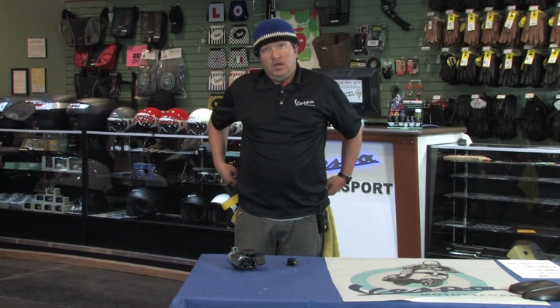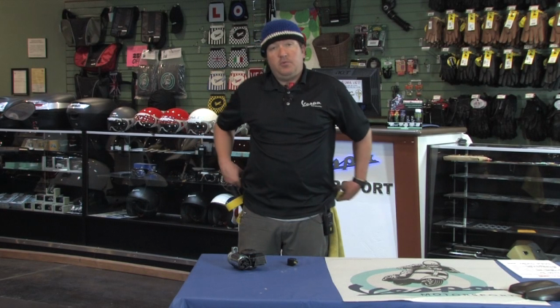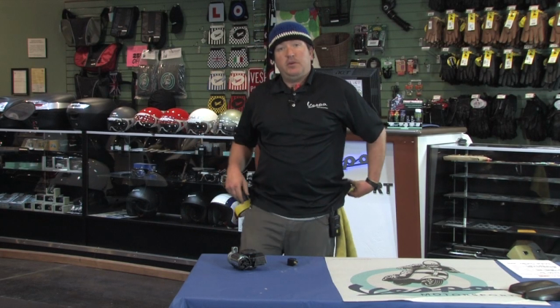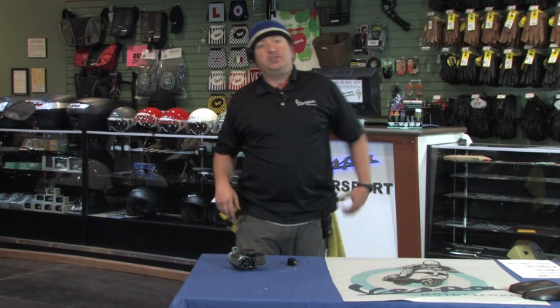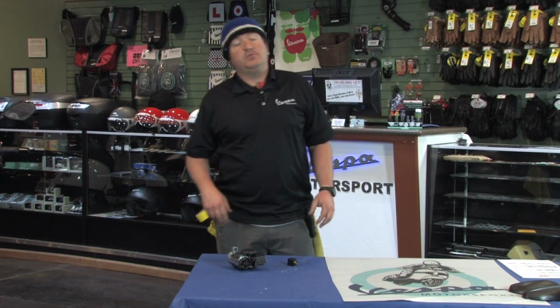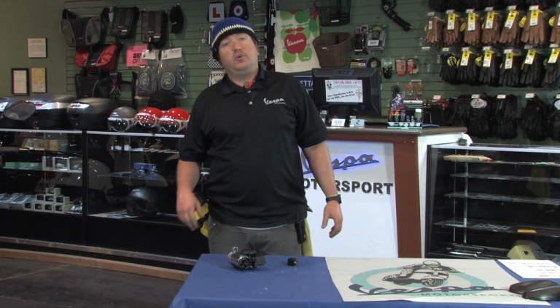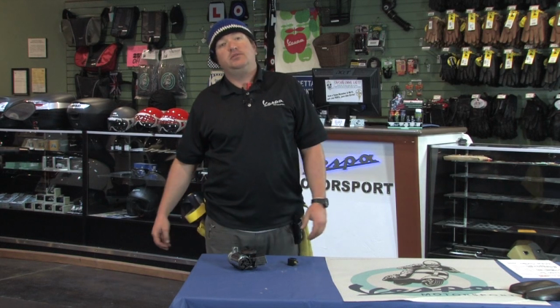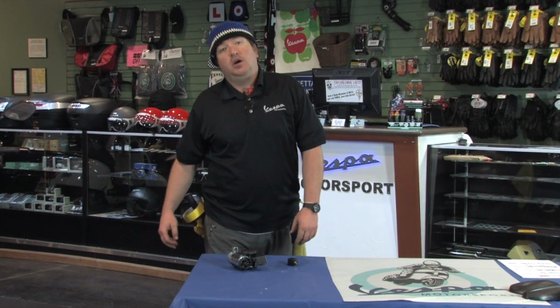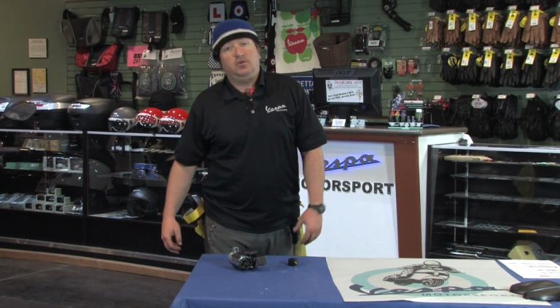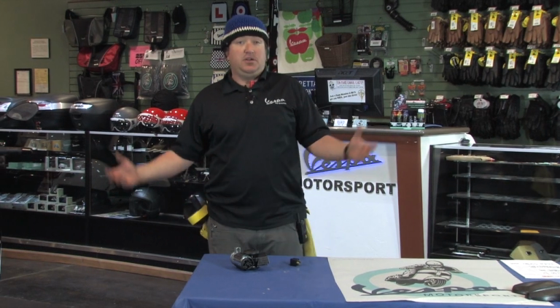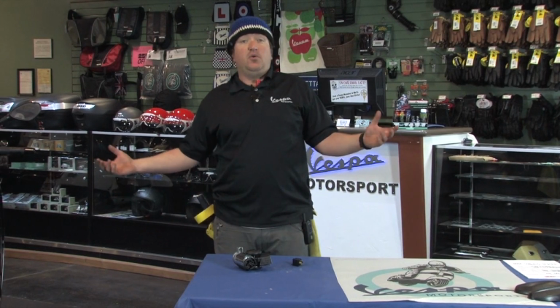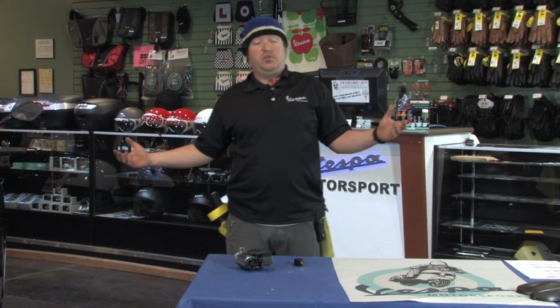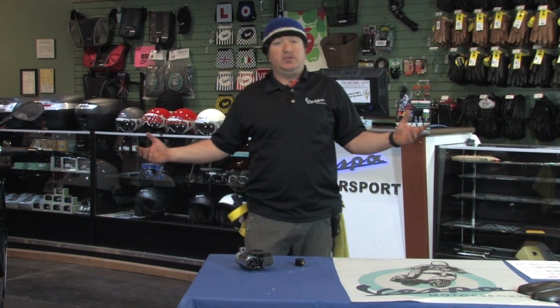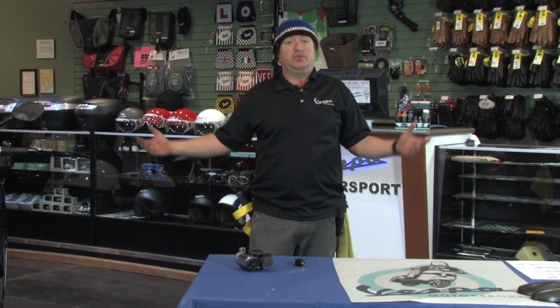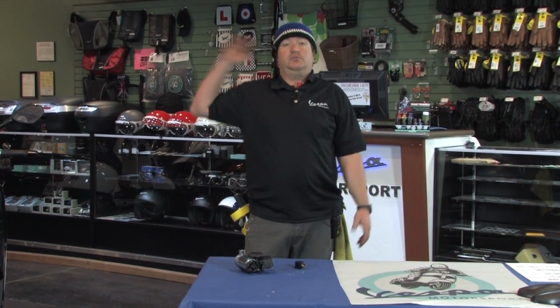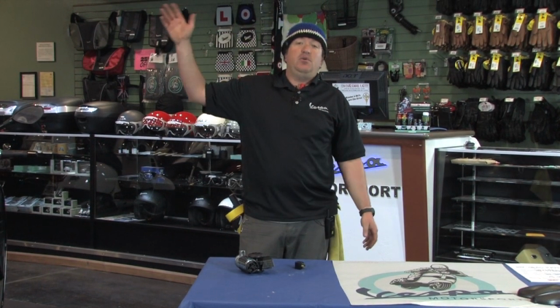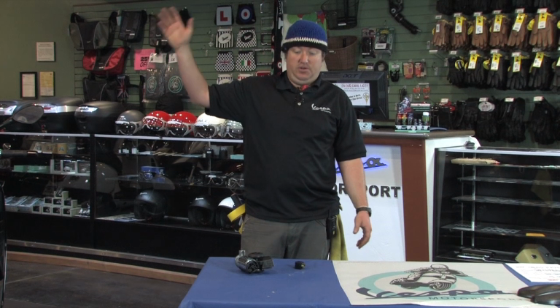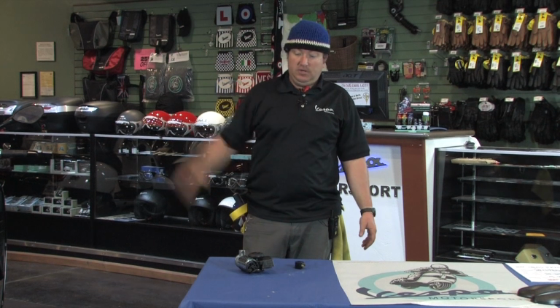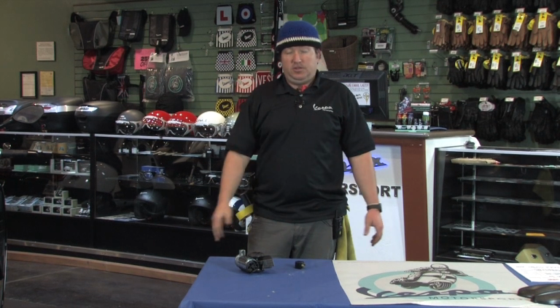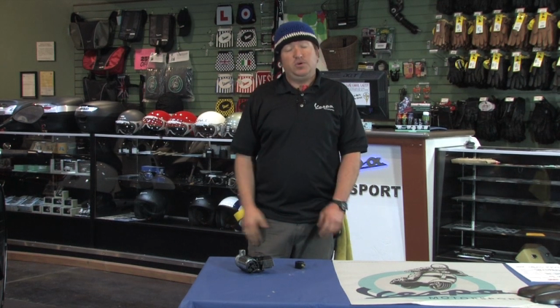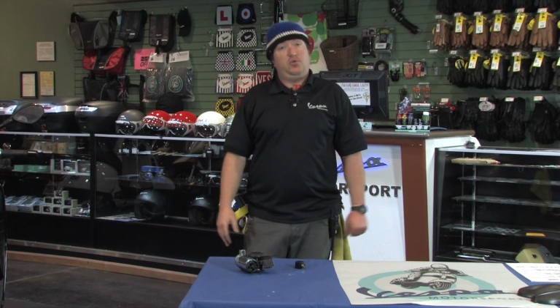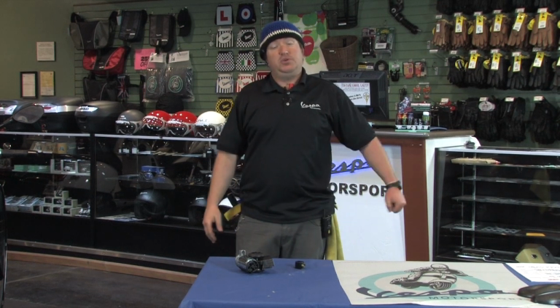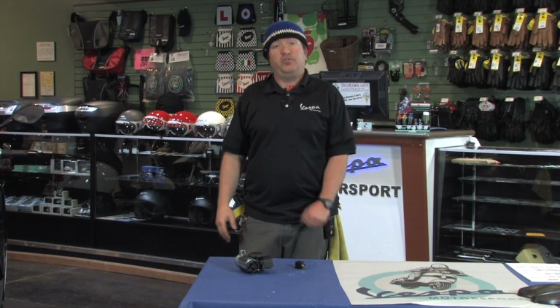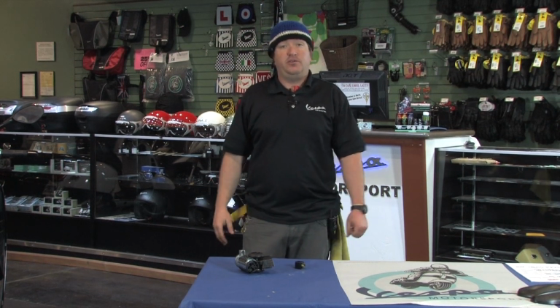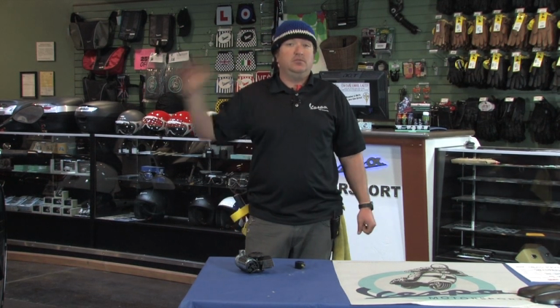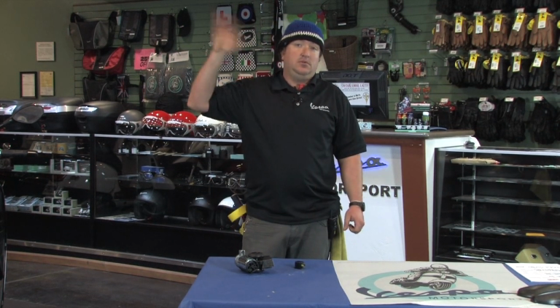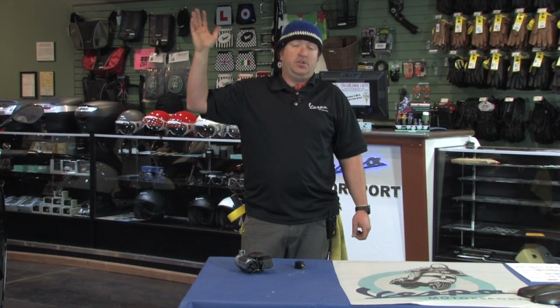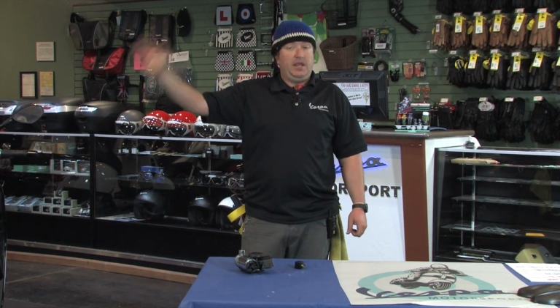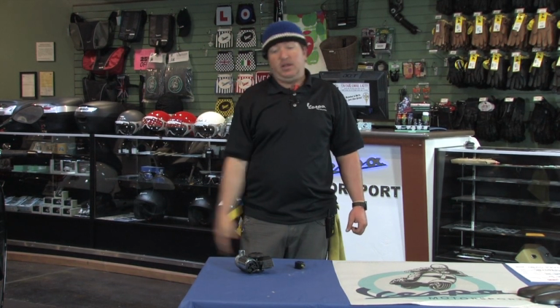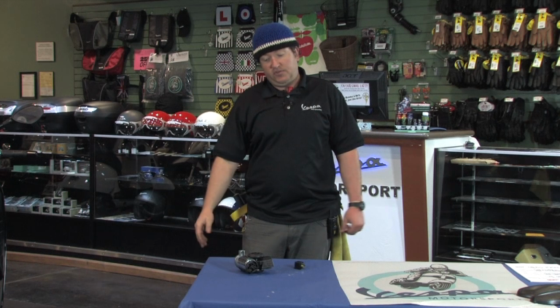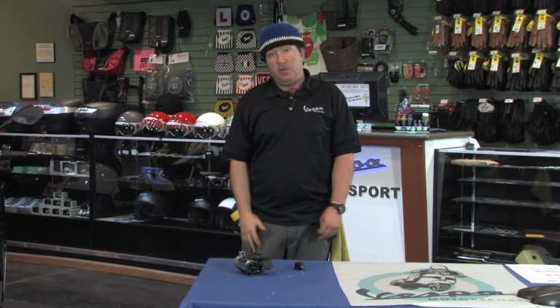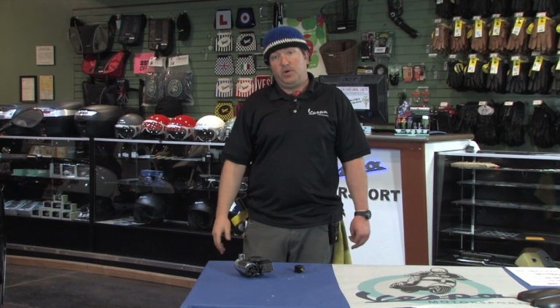Good morning everybody. This is Steve from Scooter West. Who likes to honk horns while they're riding their scooters? I know I sure do. Do you wish that your horn could be significantly louder? Raising my hand again. That's a very common request.